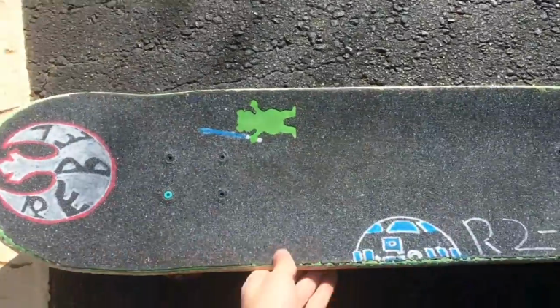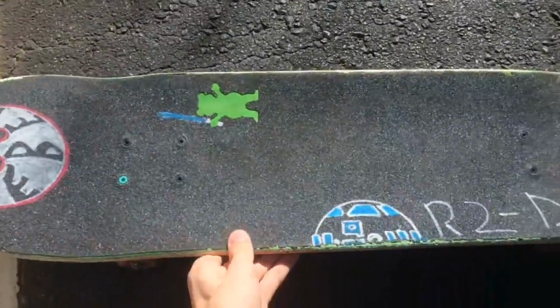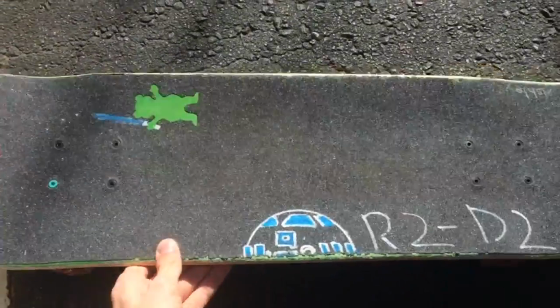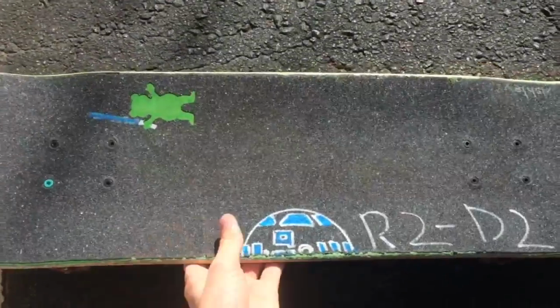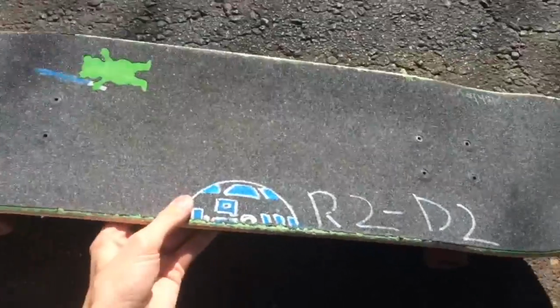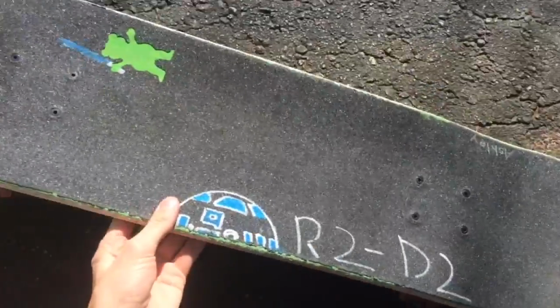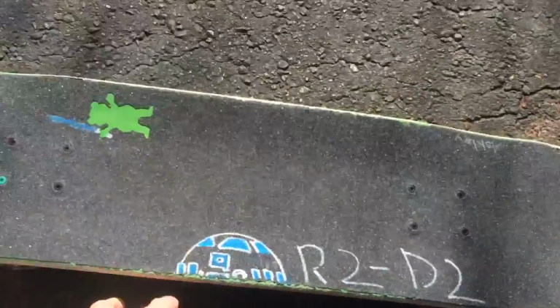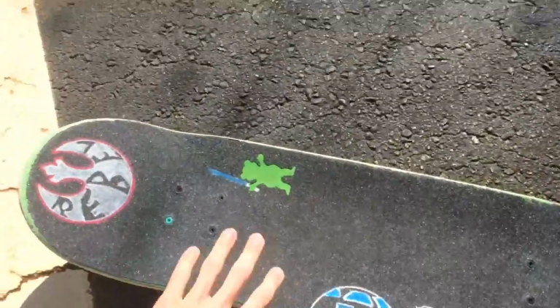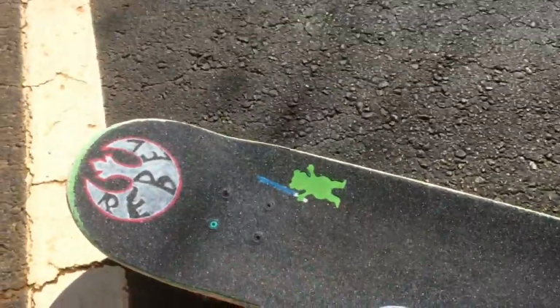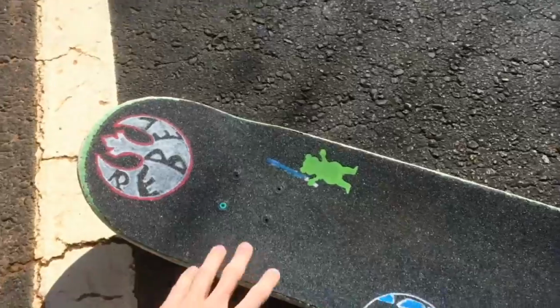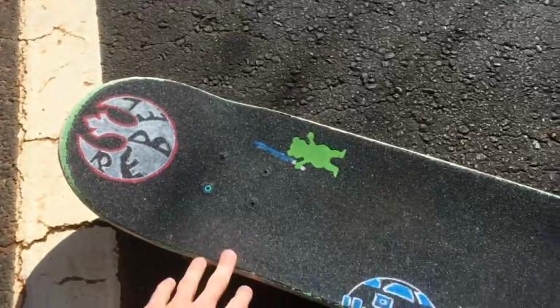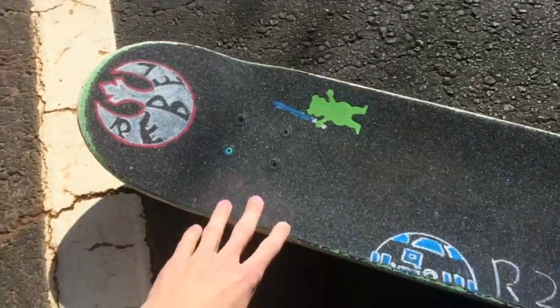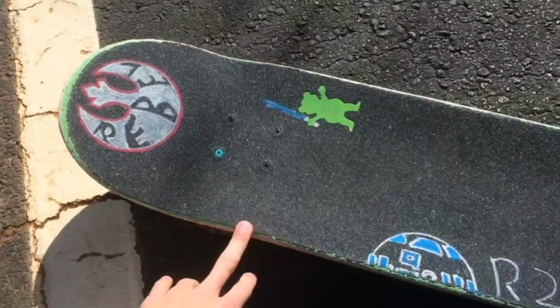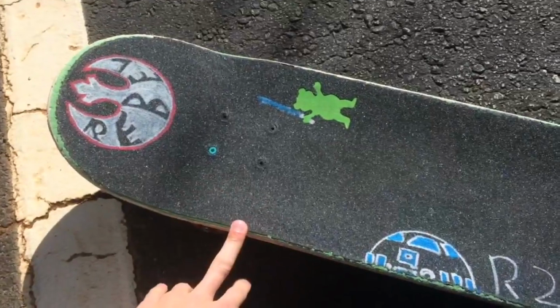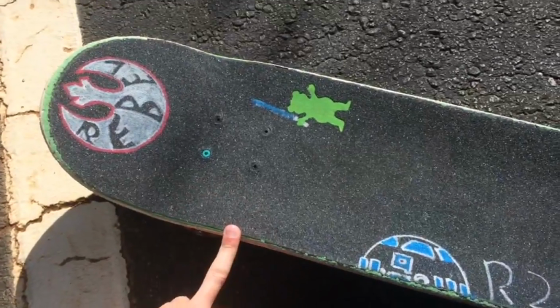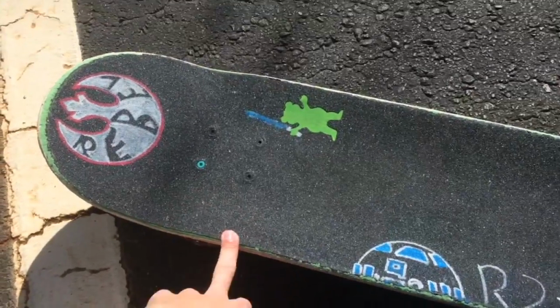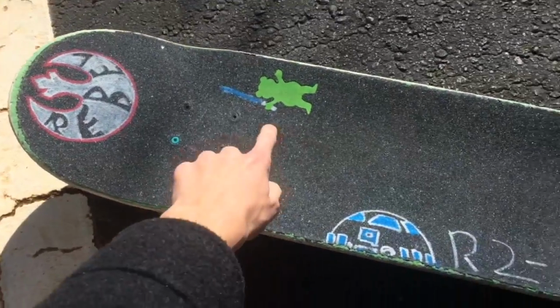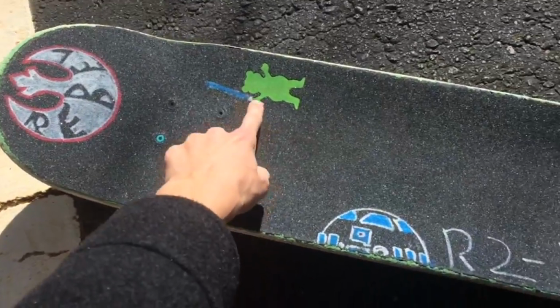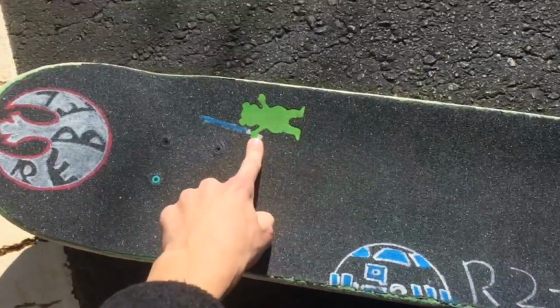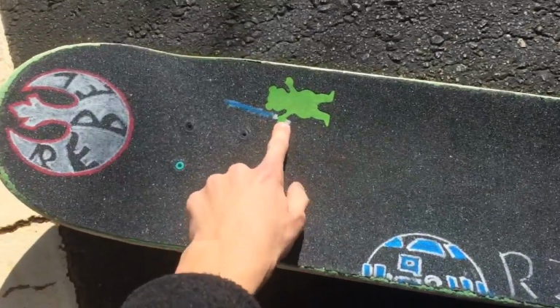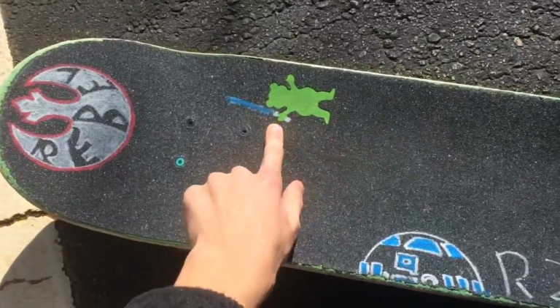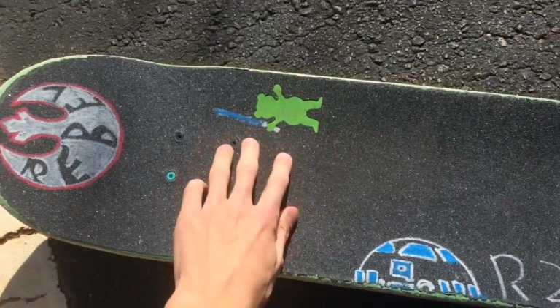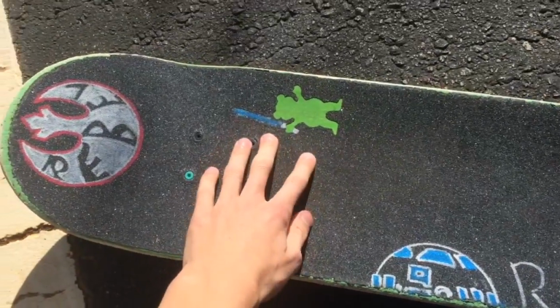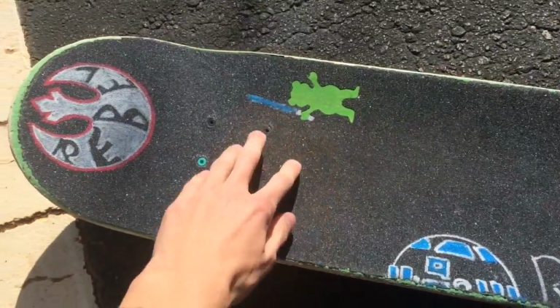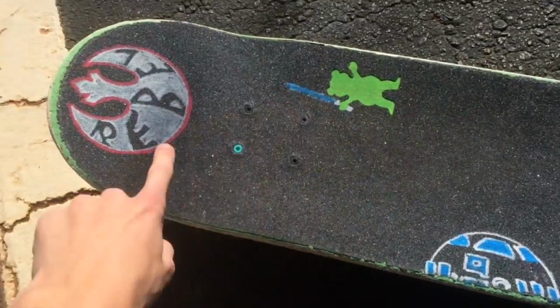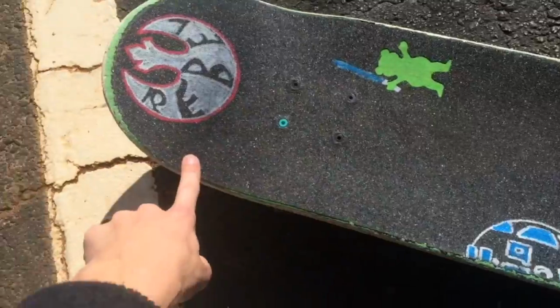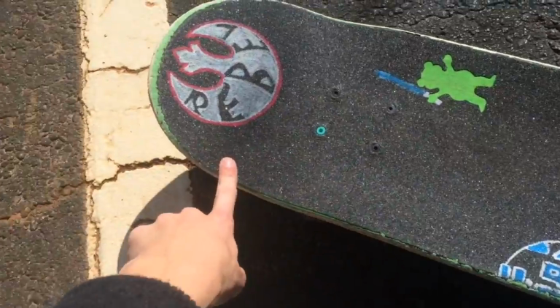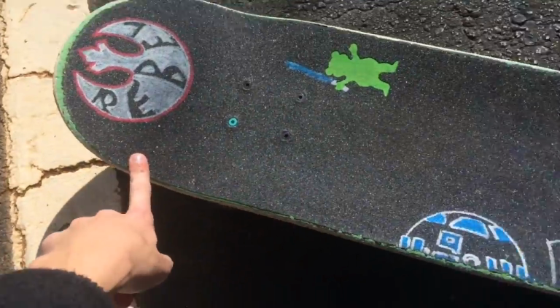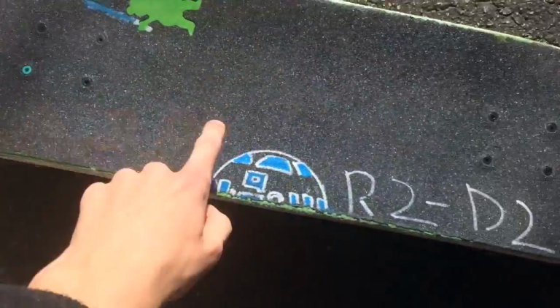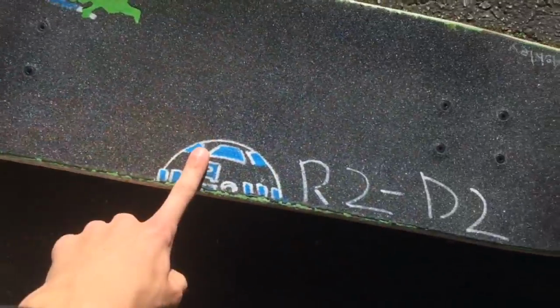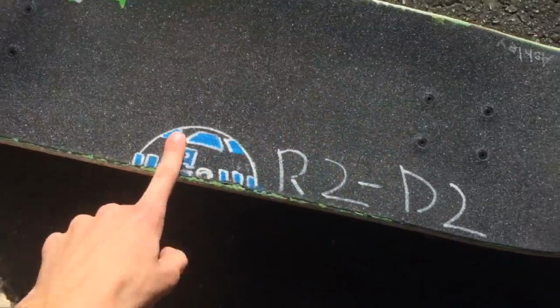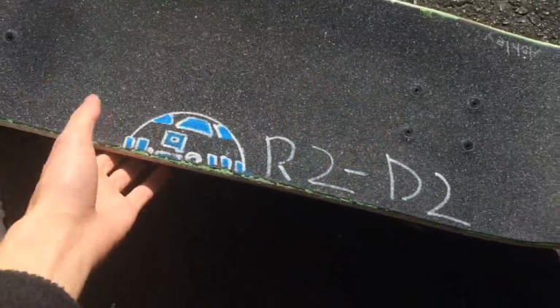So here's my grip tape. I did a Star Wars theme for the new movie — I put a little blue lightsaber on the Grizzly, the Rebel Alliance symbol, and R2D2.